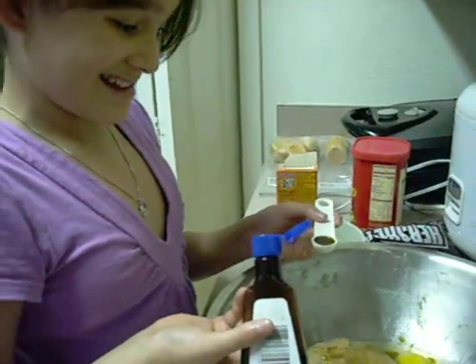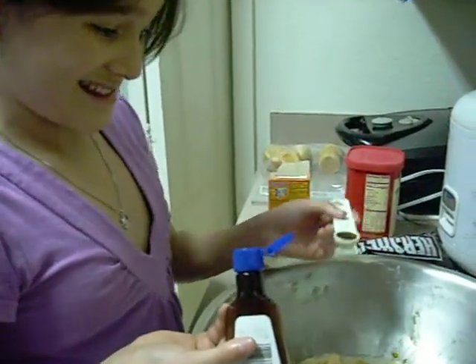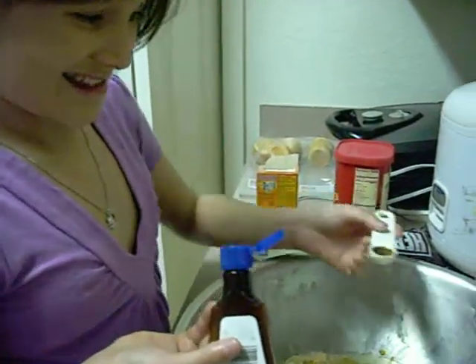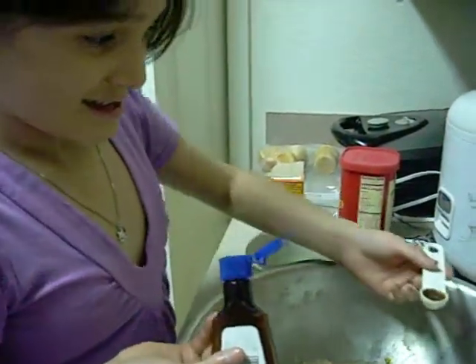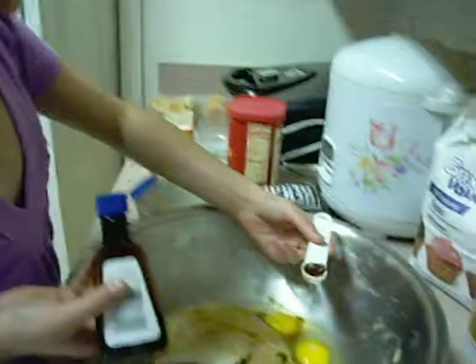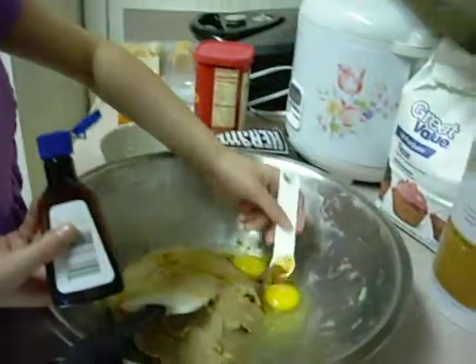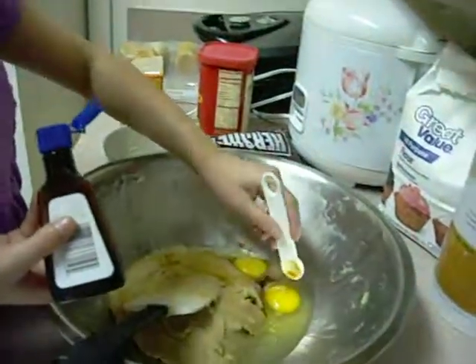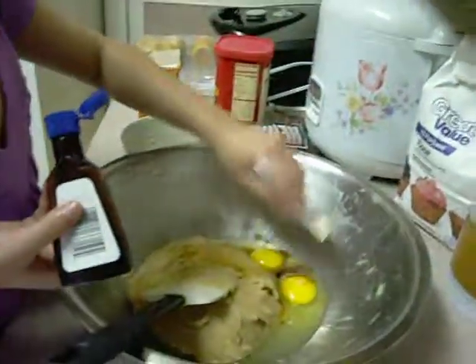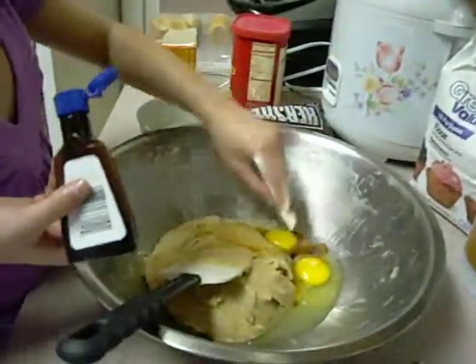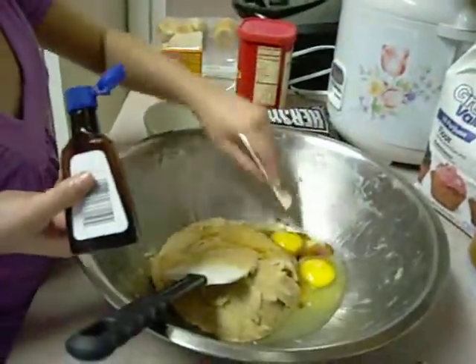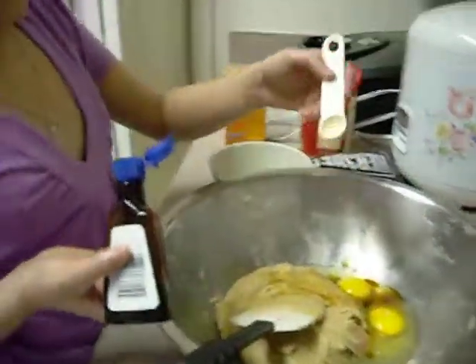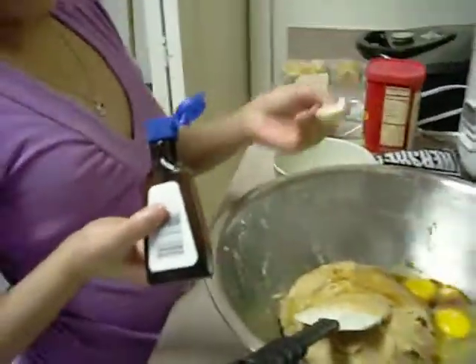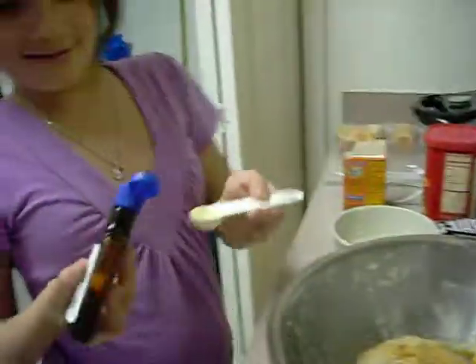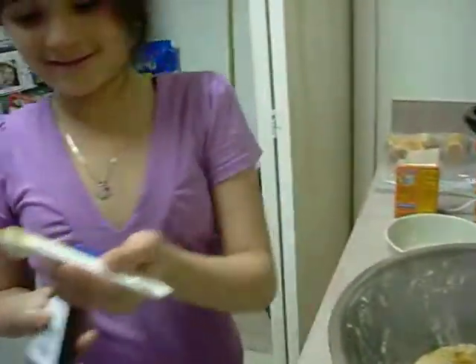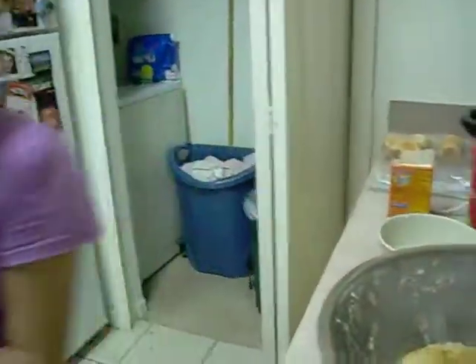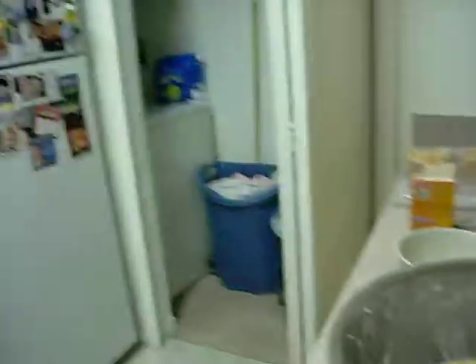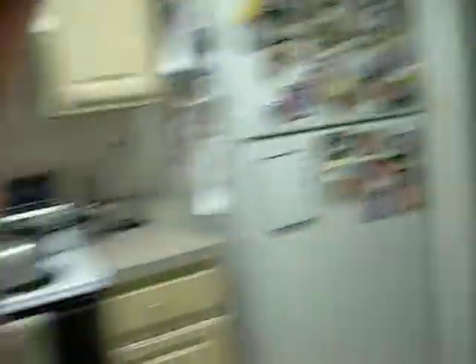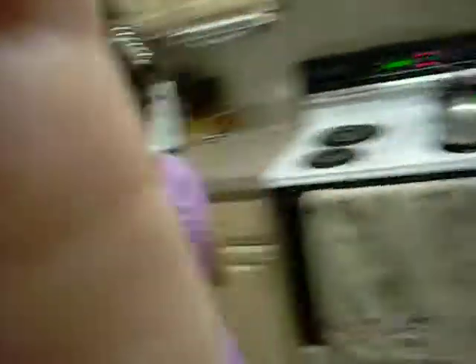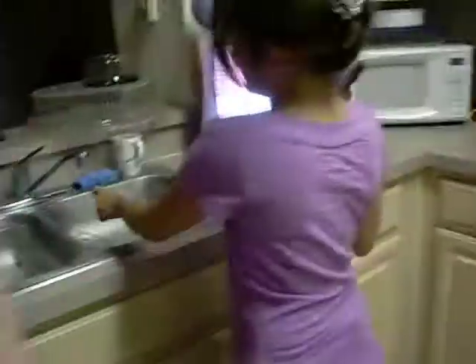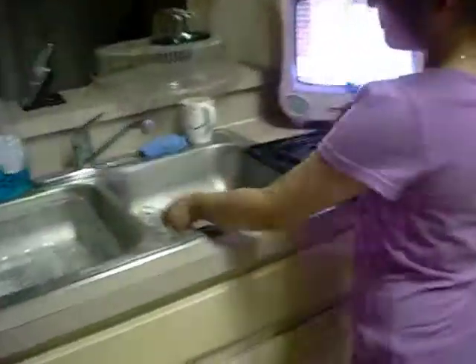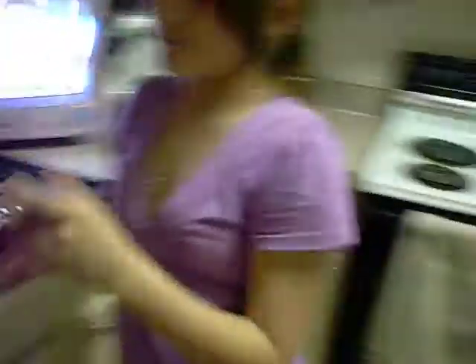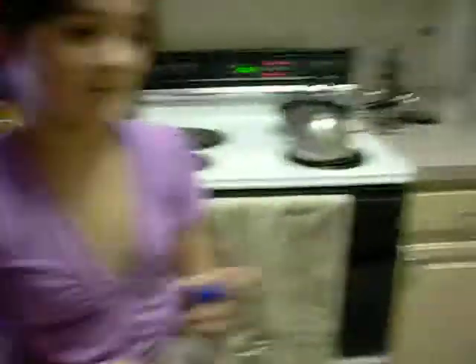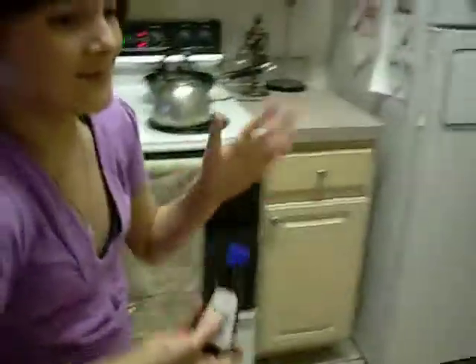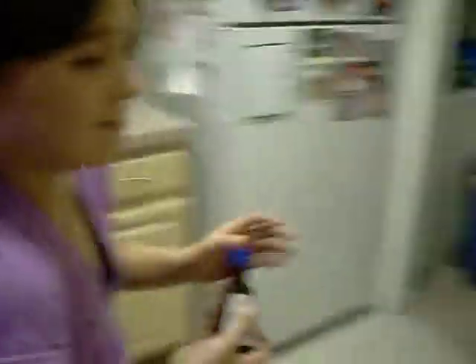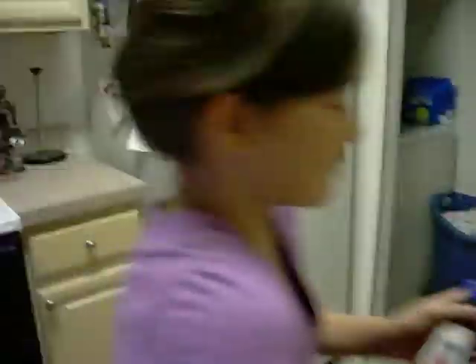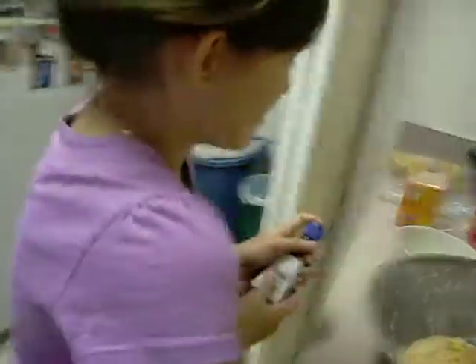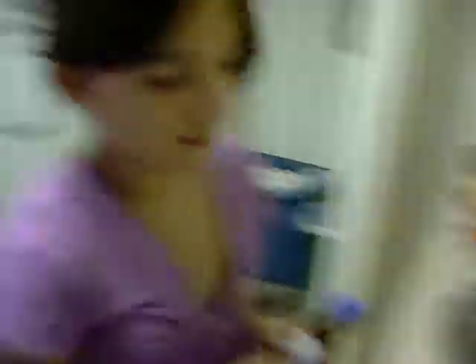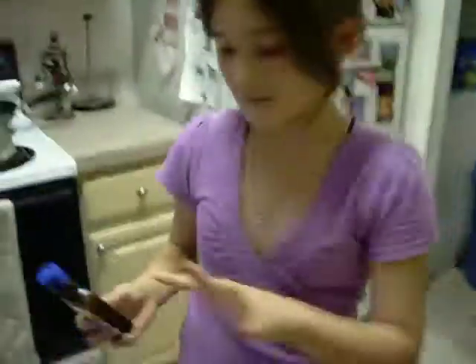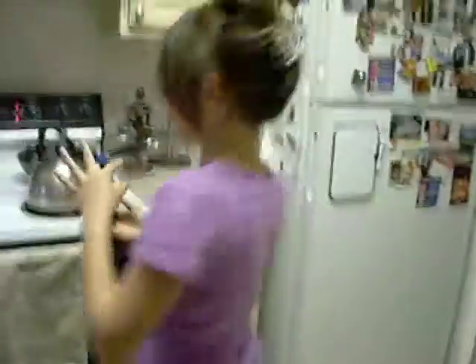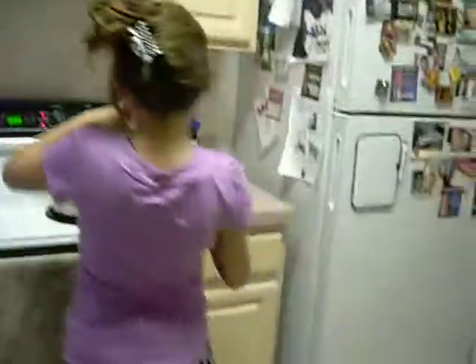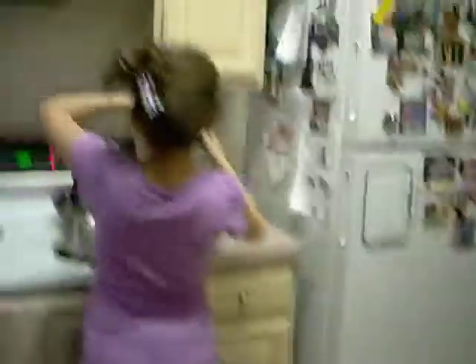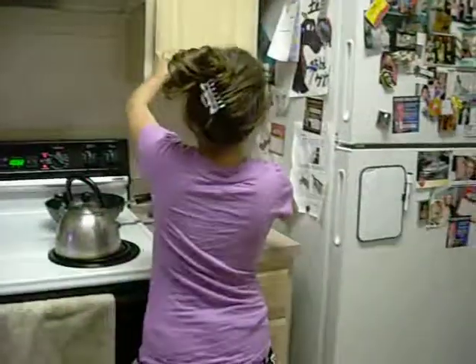Yeah. And you're putting vanilla in there. Fix it around. Okay. Yay! Yummy. Alright, put that vanilla away. Because we're not getting that vanilla again. Put it away. Good job.